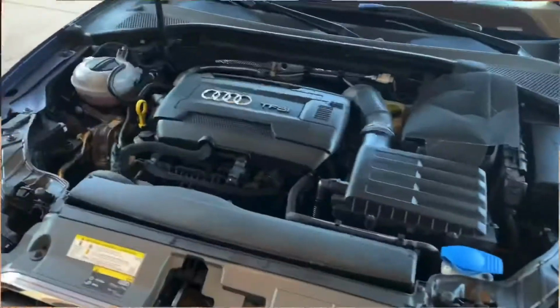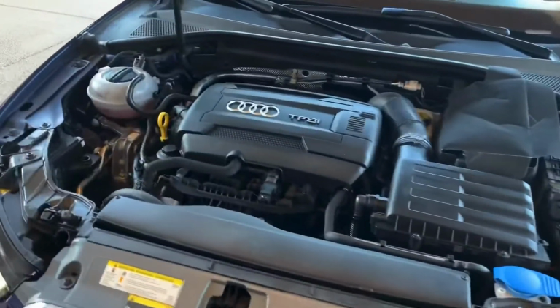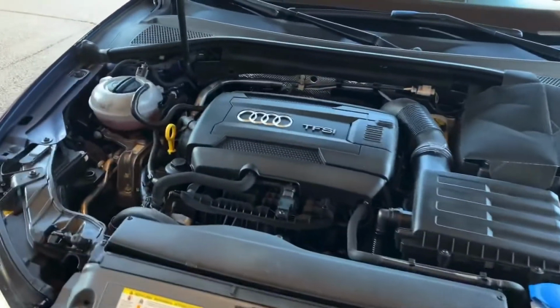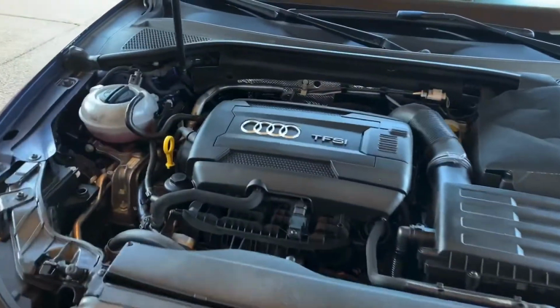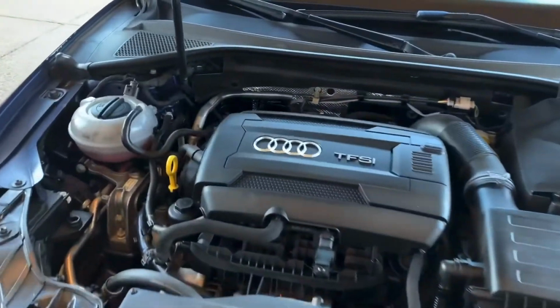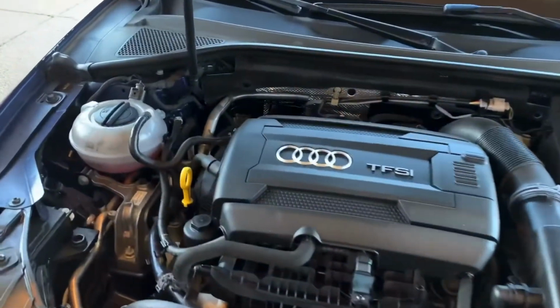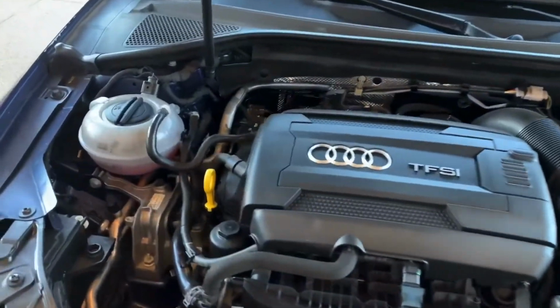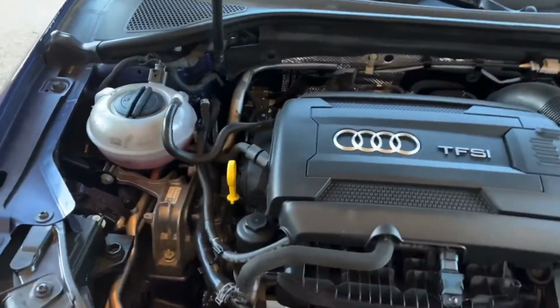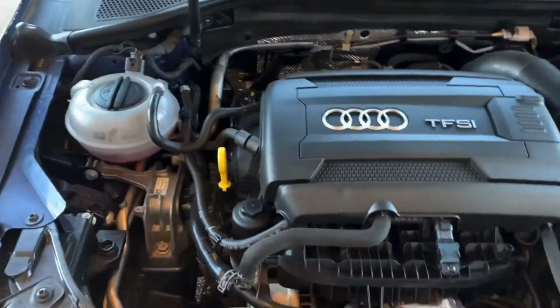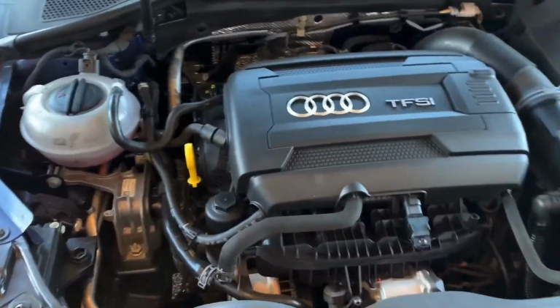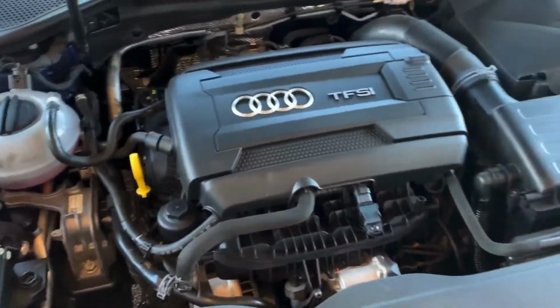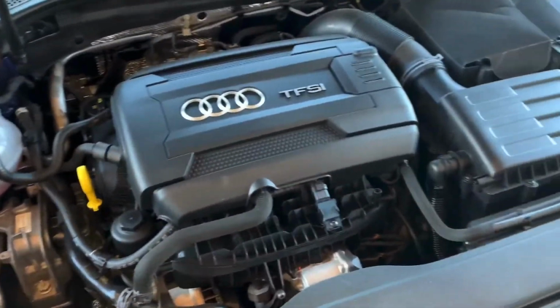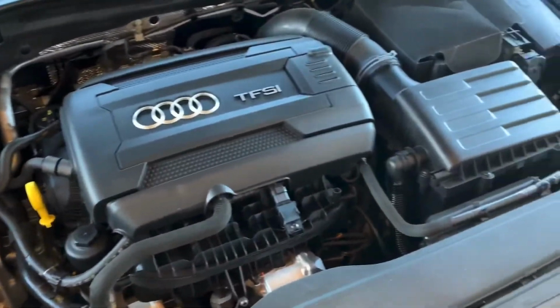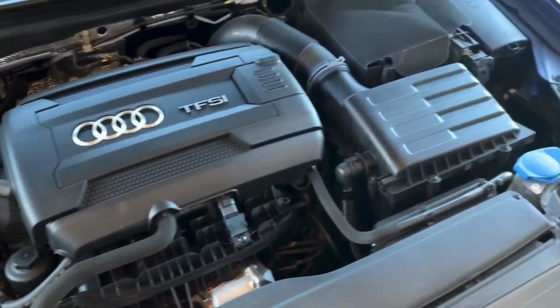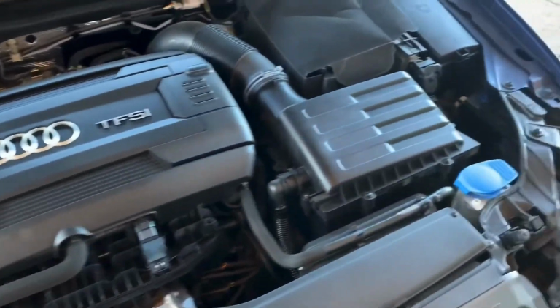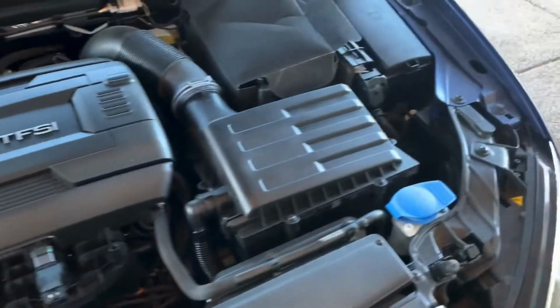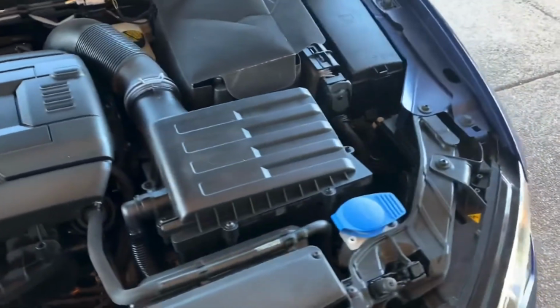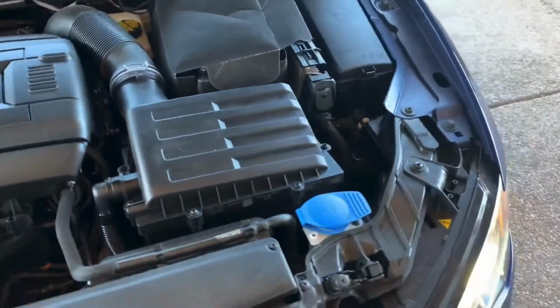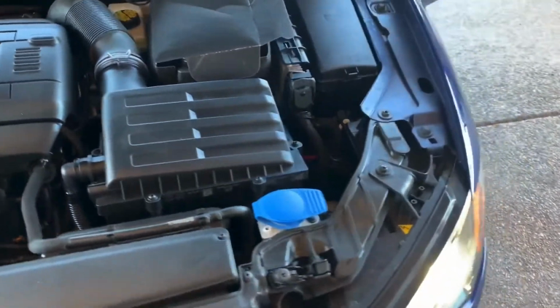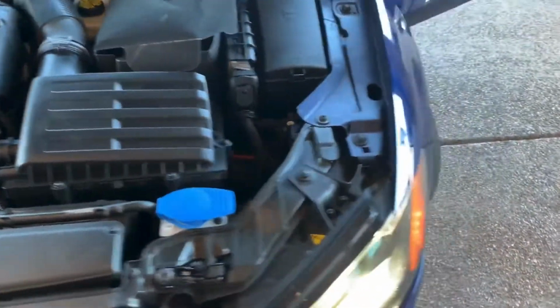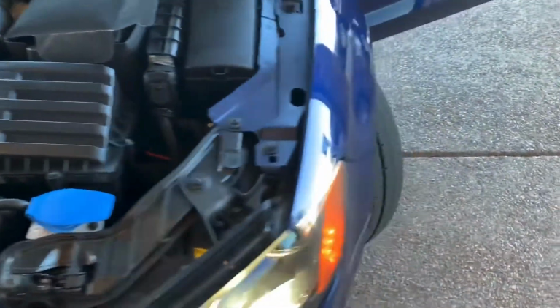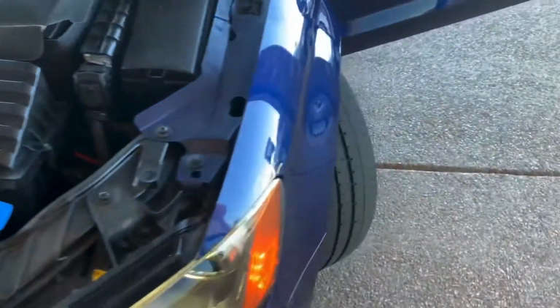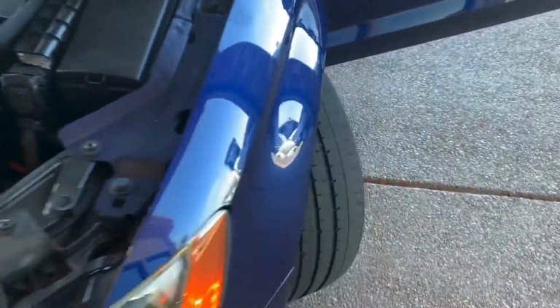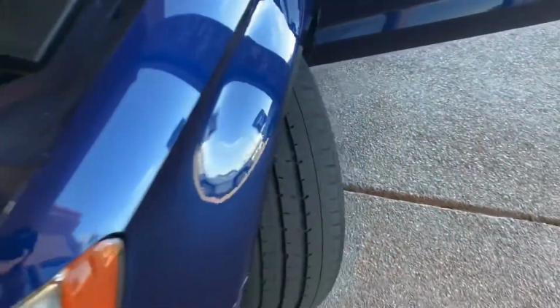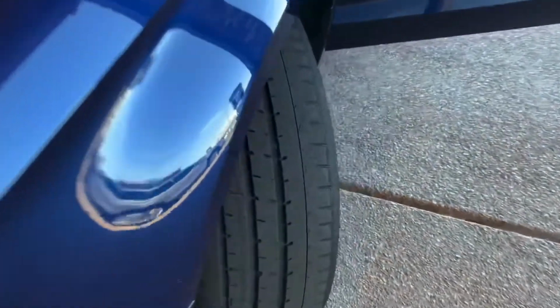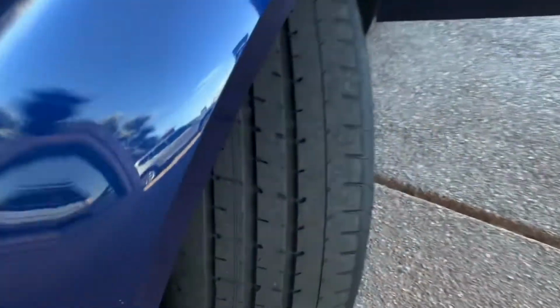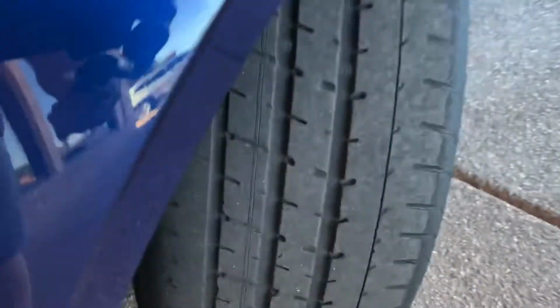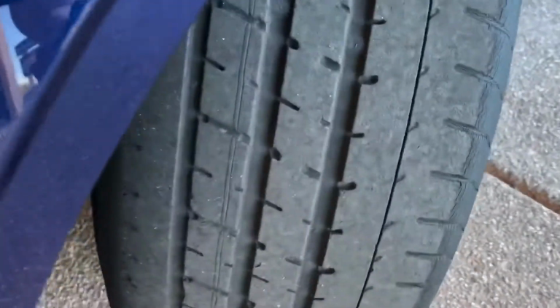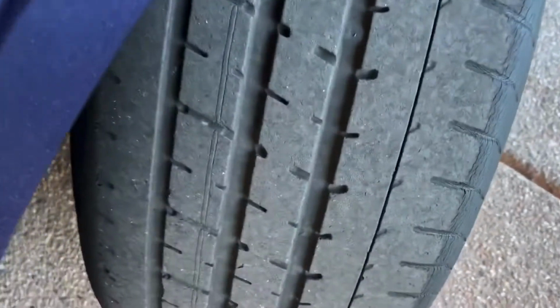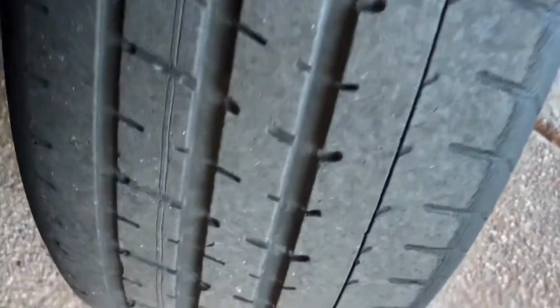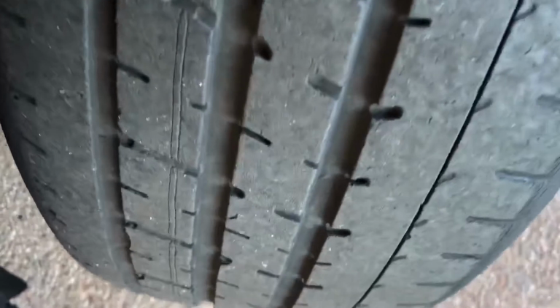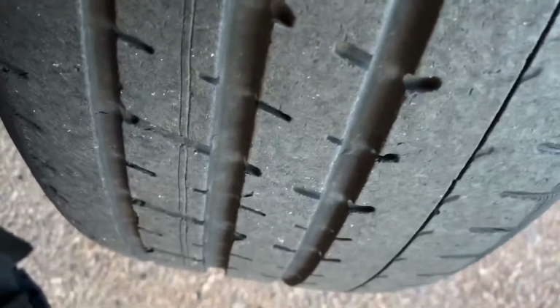Now we've got Audi's 2.0 Turbo. These are fantastic engines — they last a long time, very reliable. Check out the tires, got plenty of tread left on them.